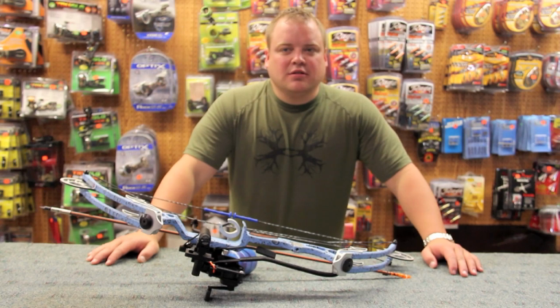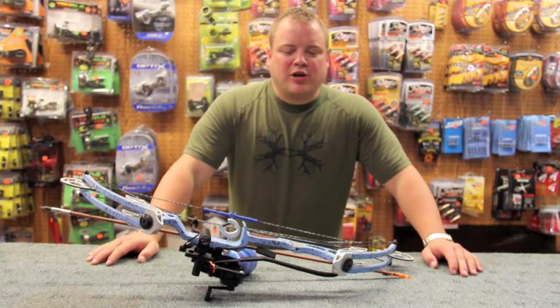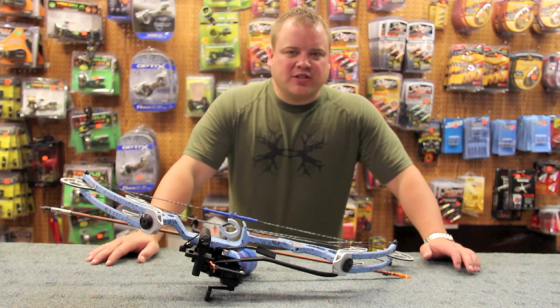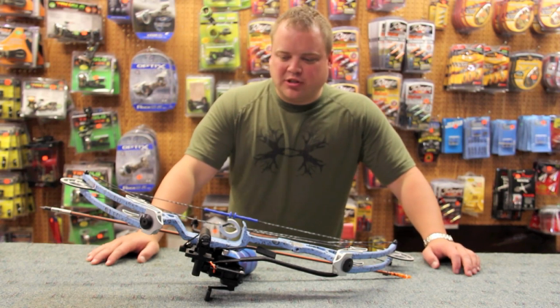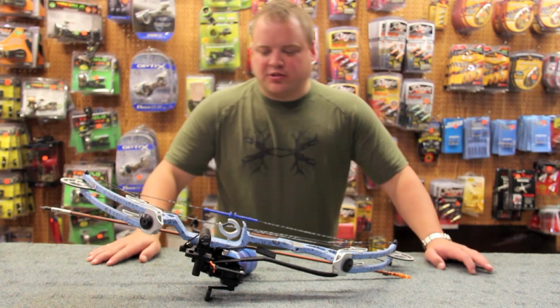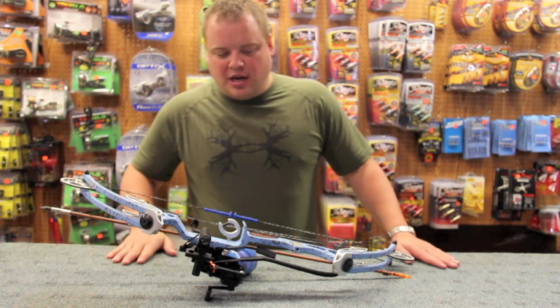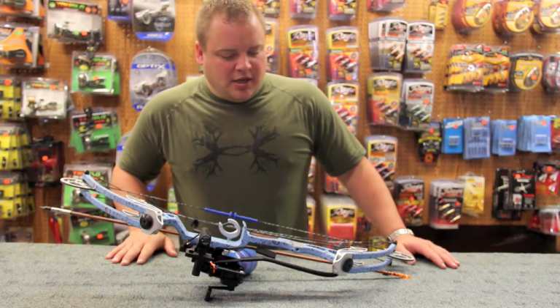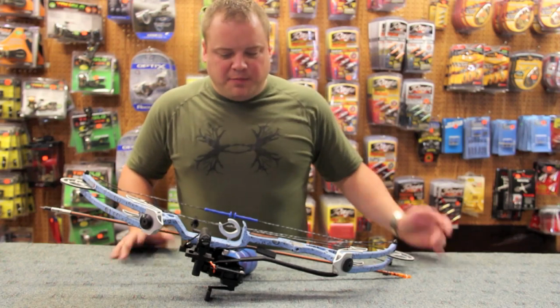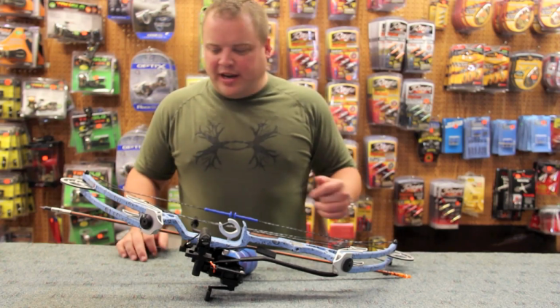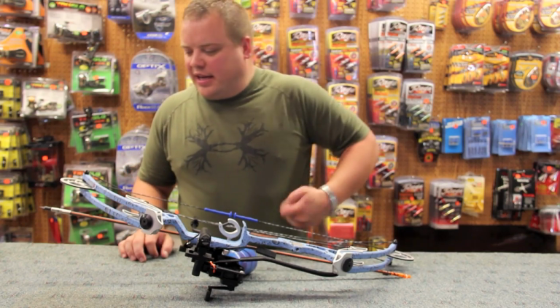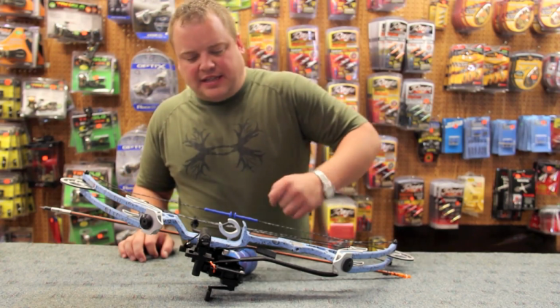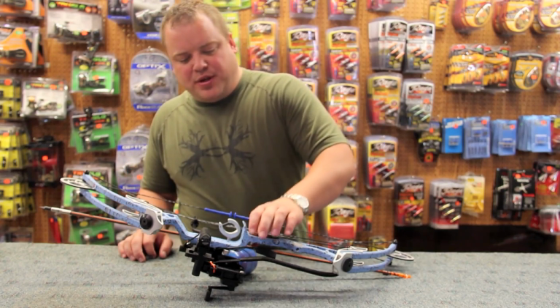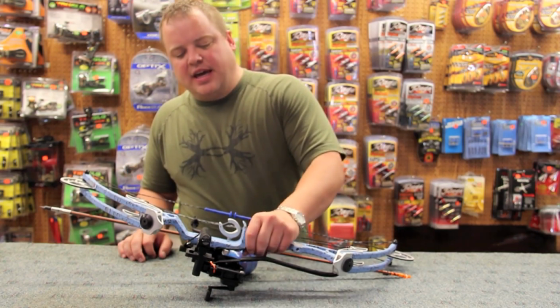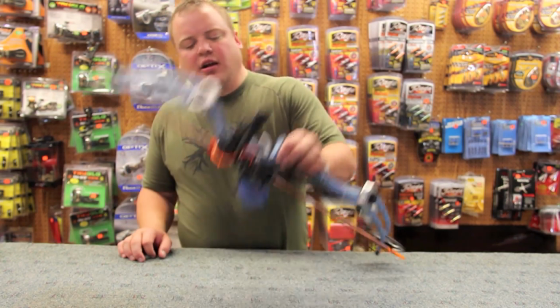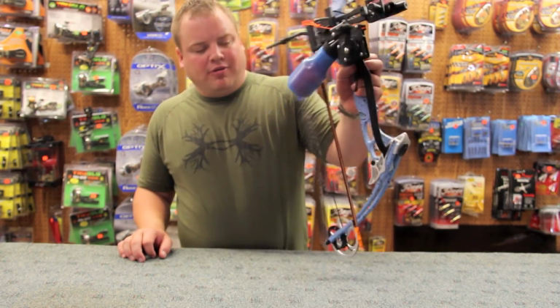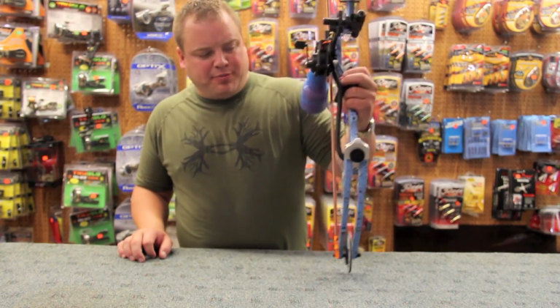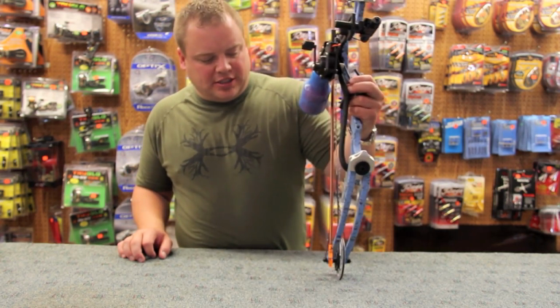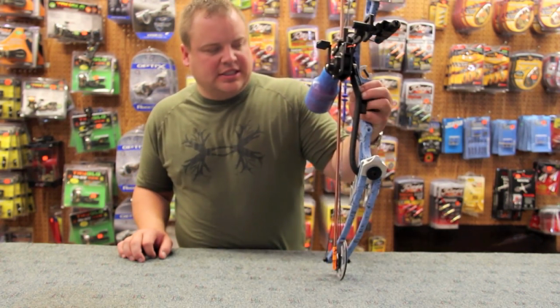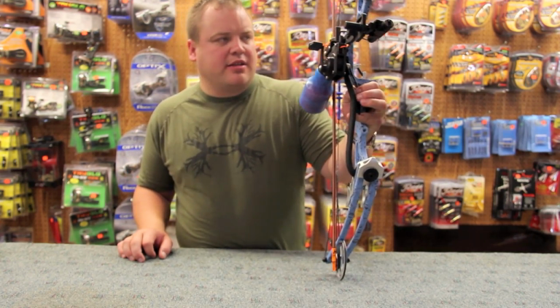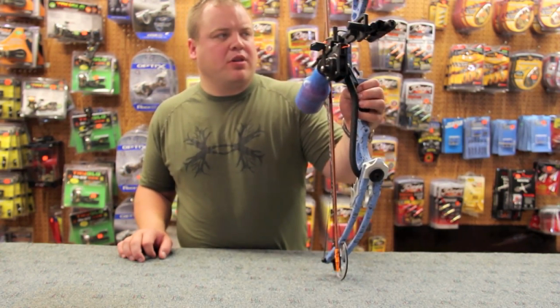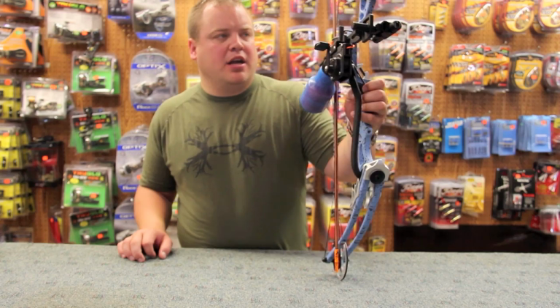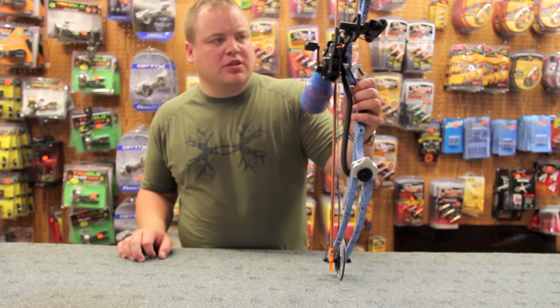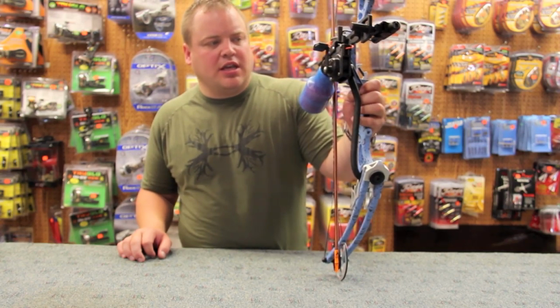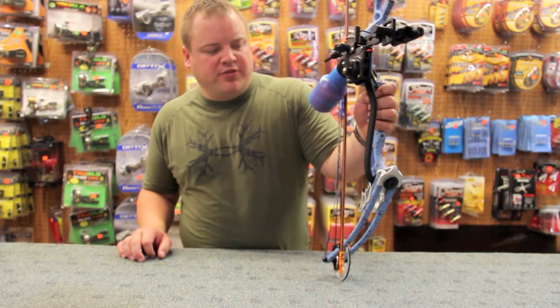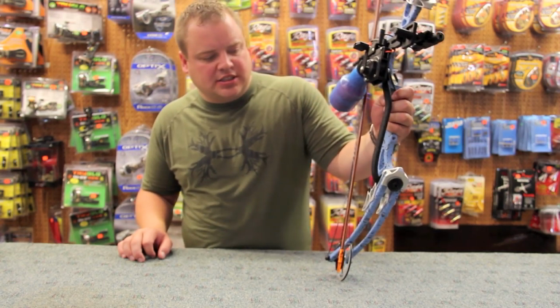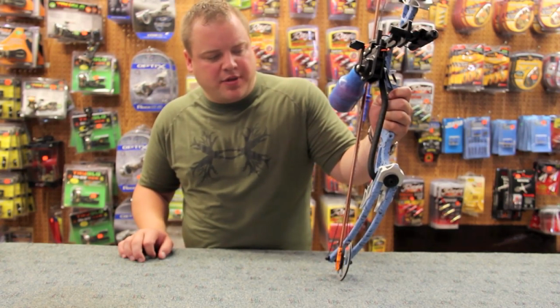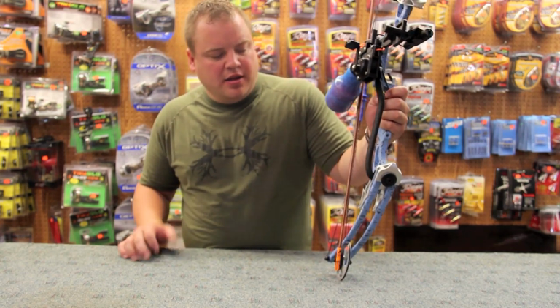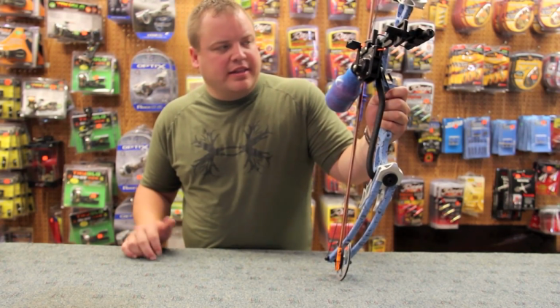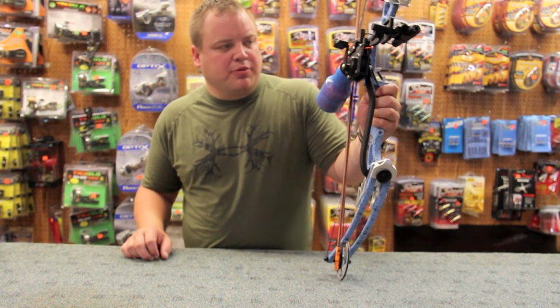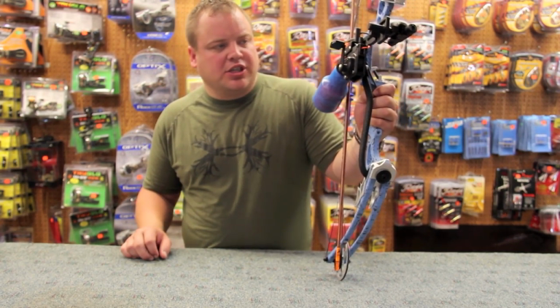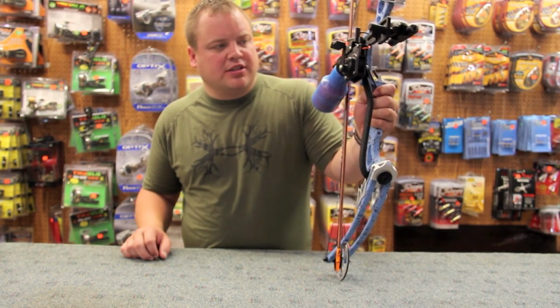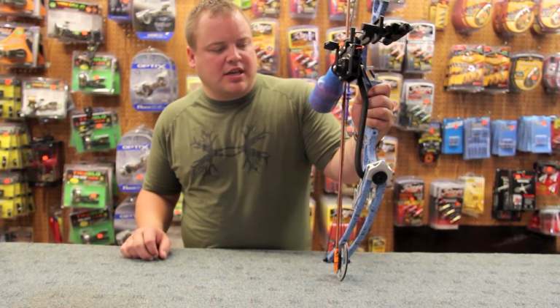Hello, welcome to Draves Archery, dravesarchery.com. What I did here is I put together what I would pretty much consider the top of the line, the most elite bowfishing setup that I think you can pretty much get your hands on today.